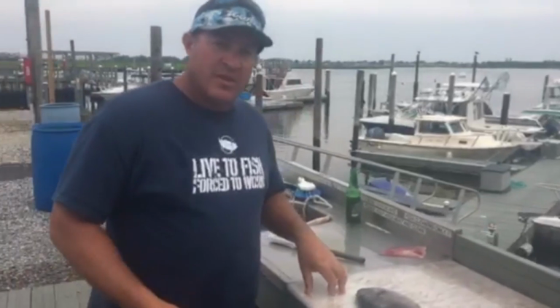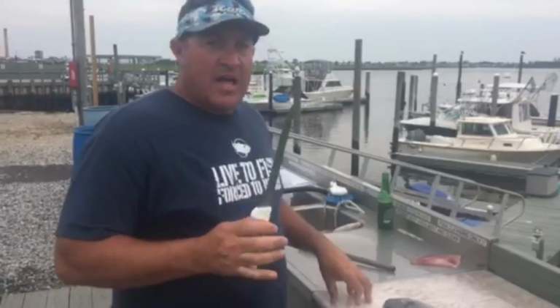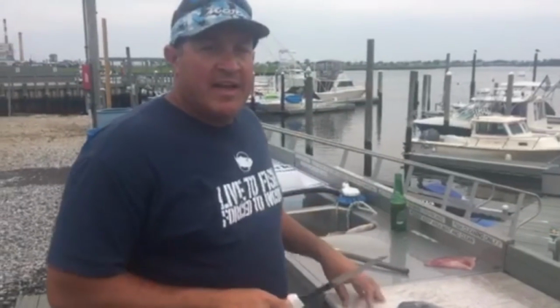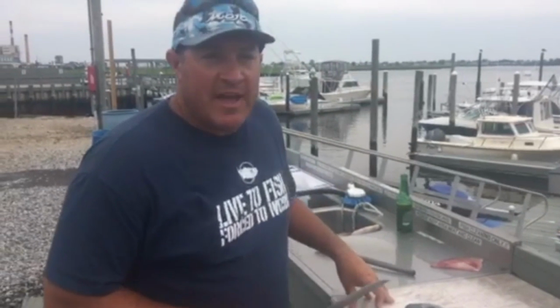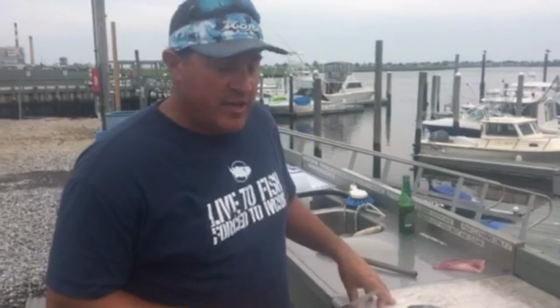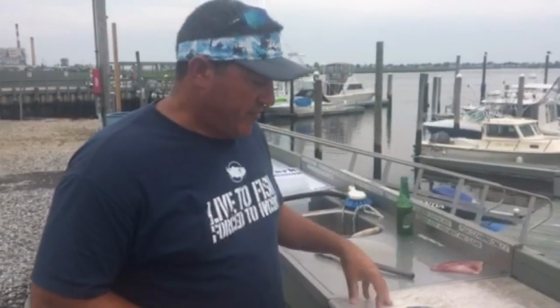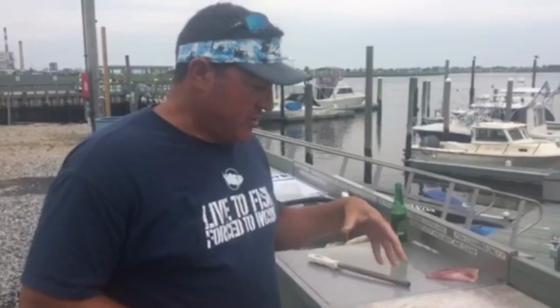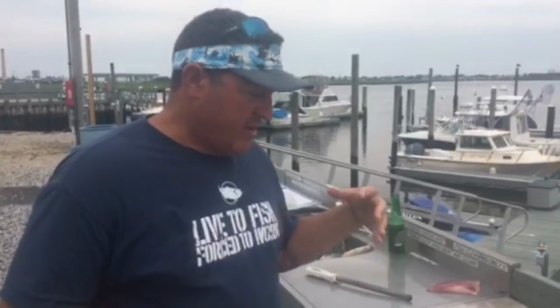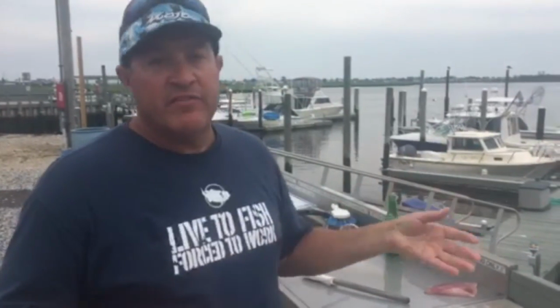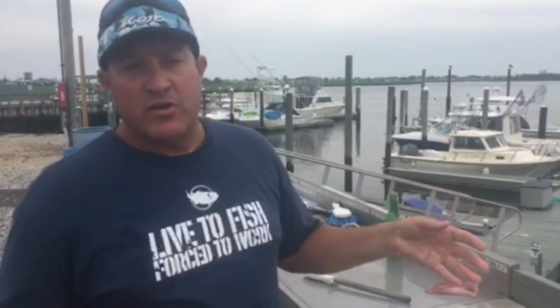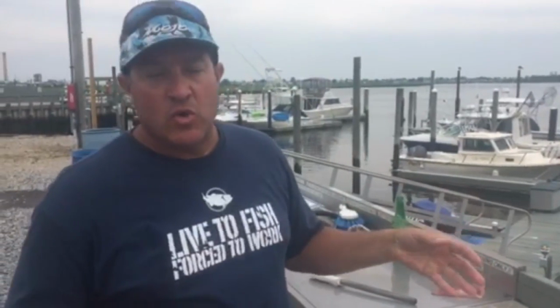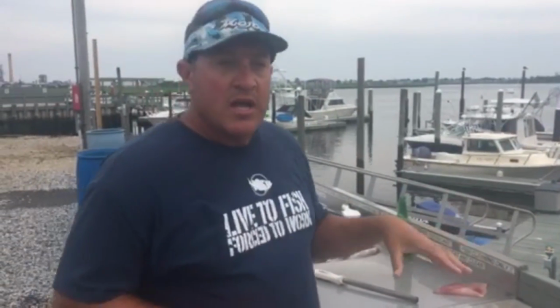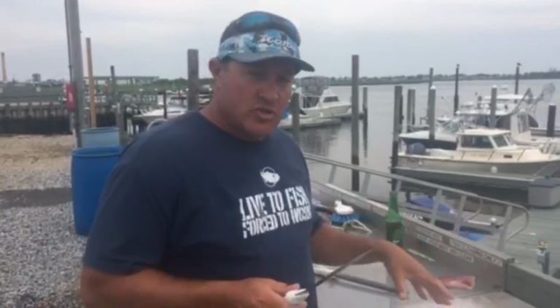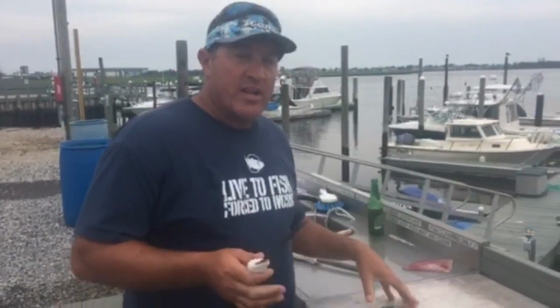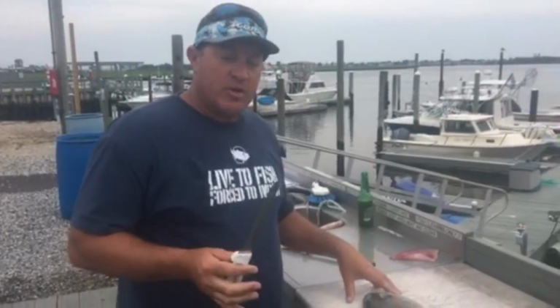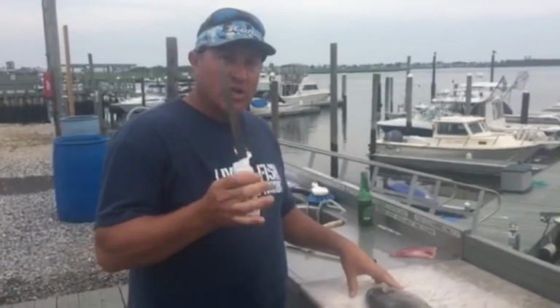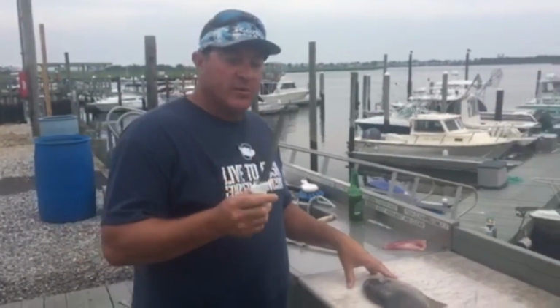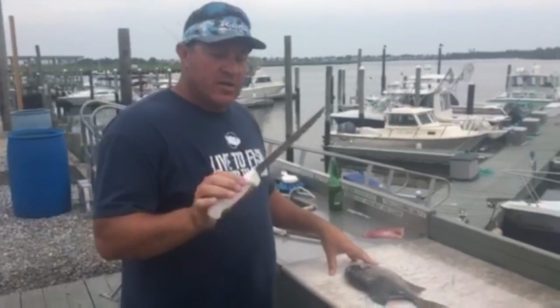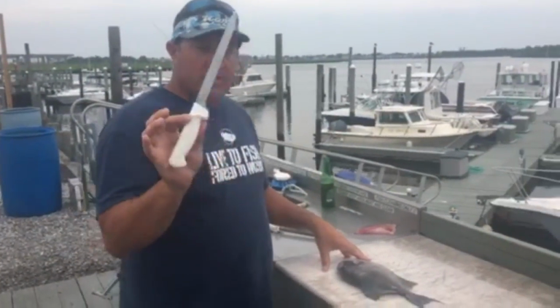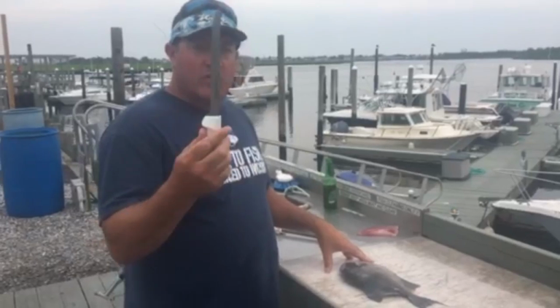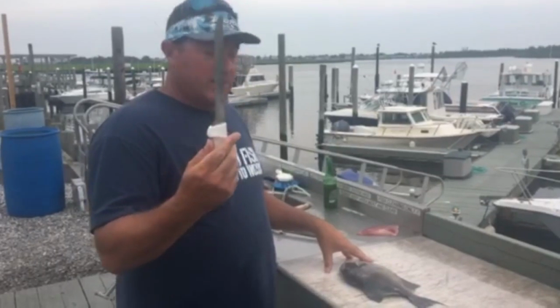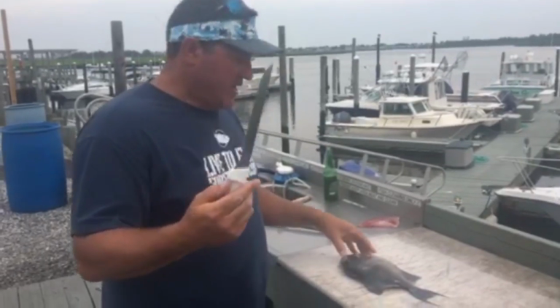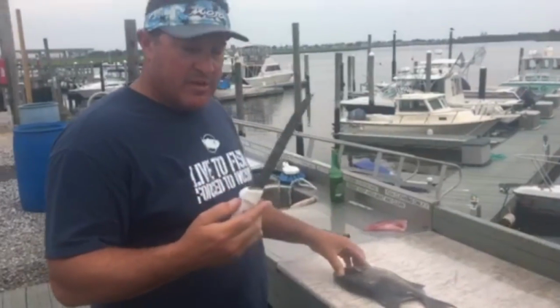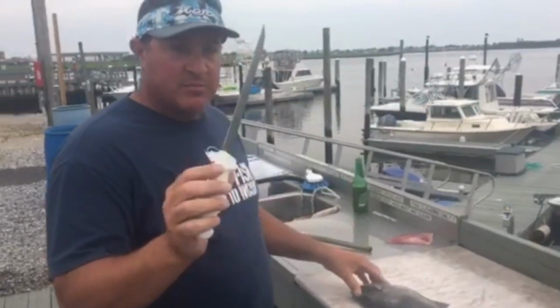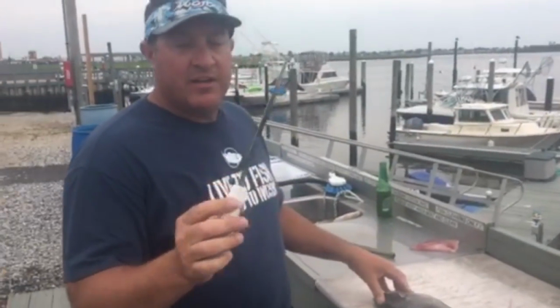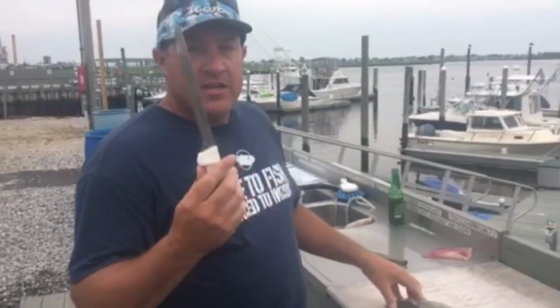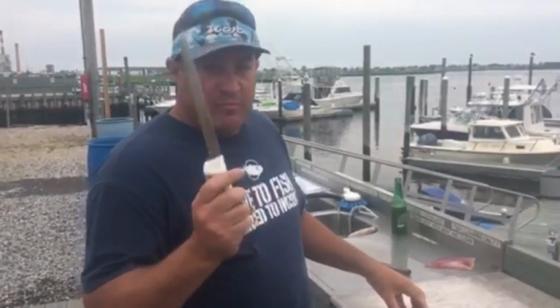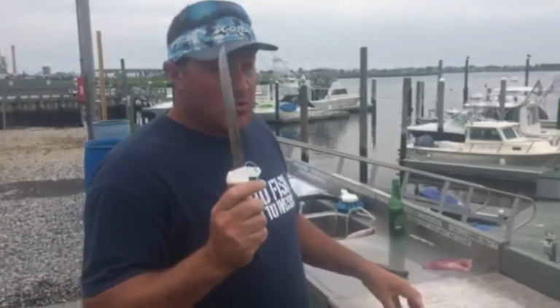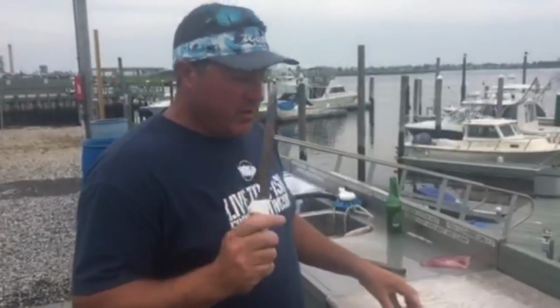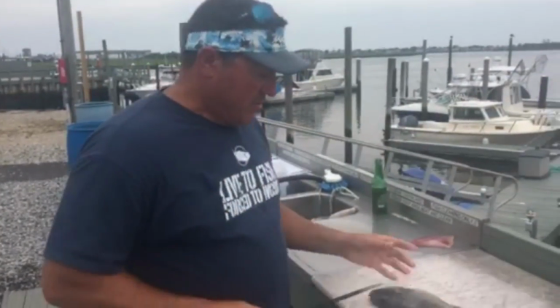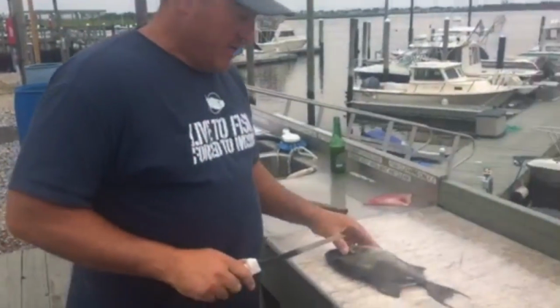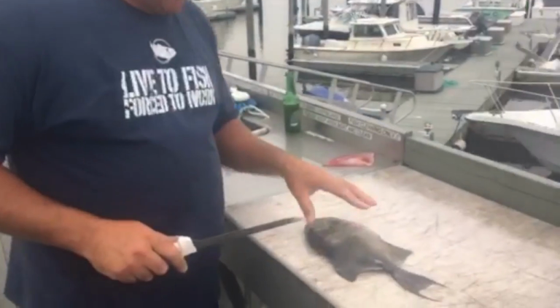A lot of people ask me how to fillet a triggerfish. In my recent video you saw me using a serrated knife. I'm going to show you another way to do it with just a simple regular fillet knife. I've got my Dexter blade here — the main thing is you want it very sharp.